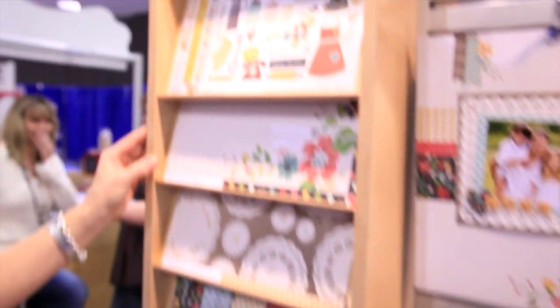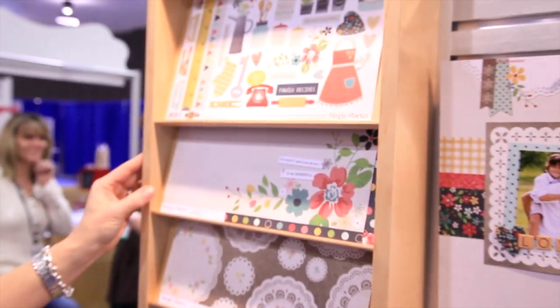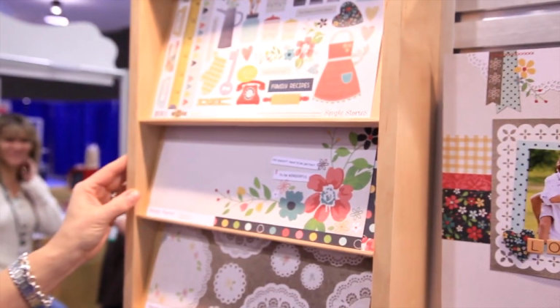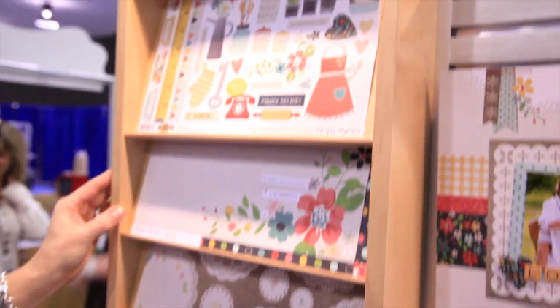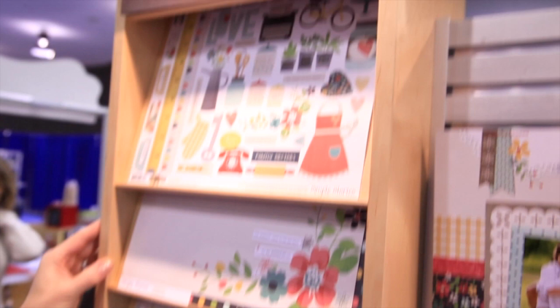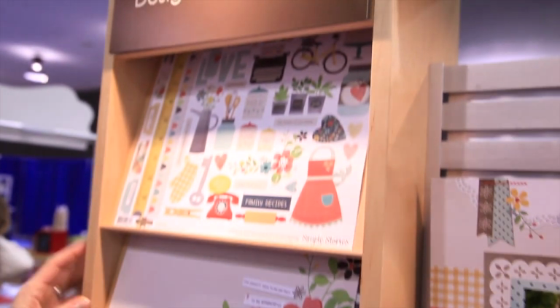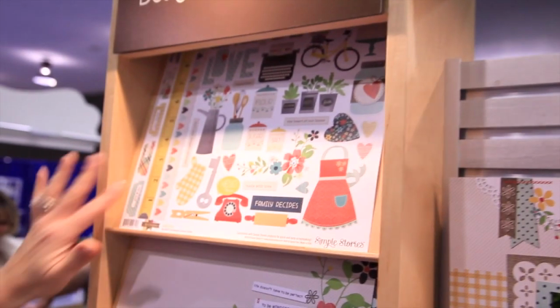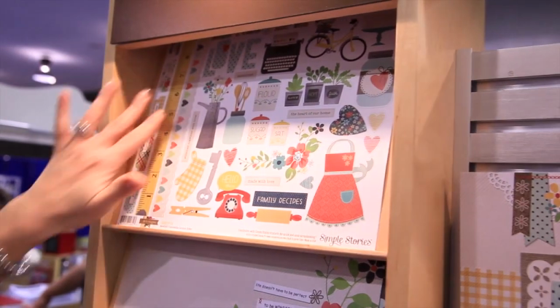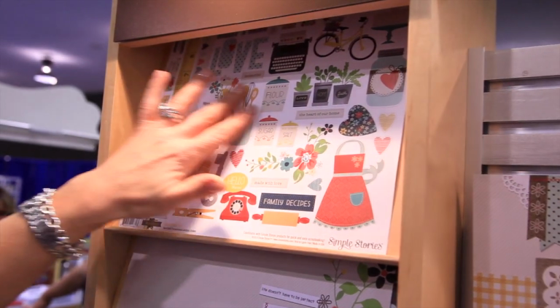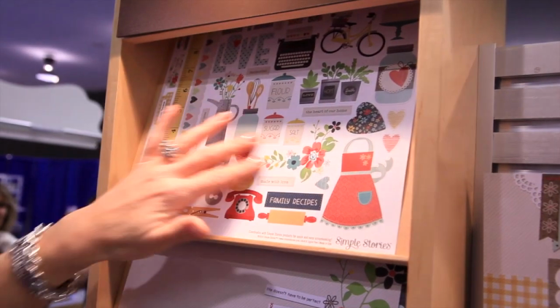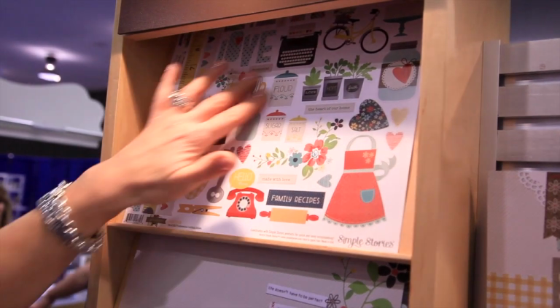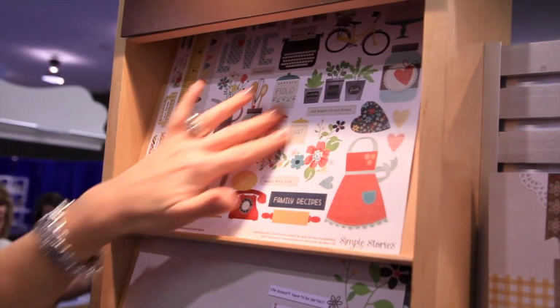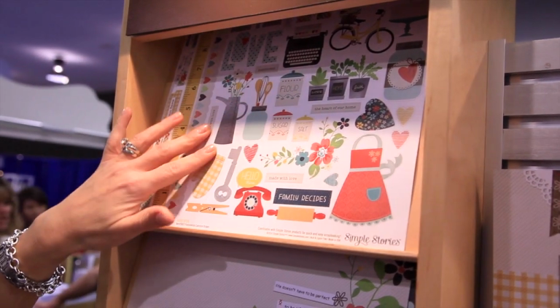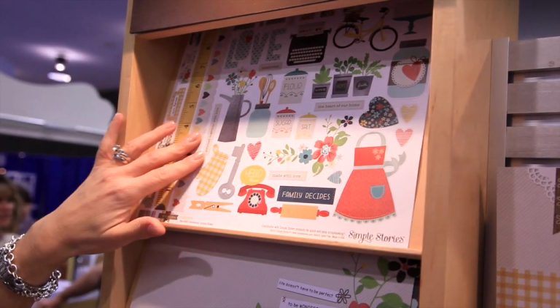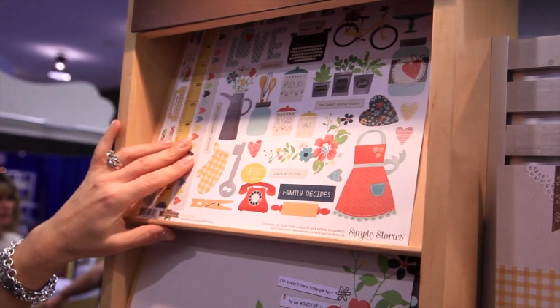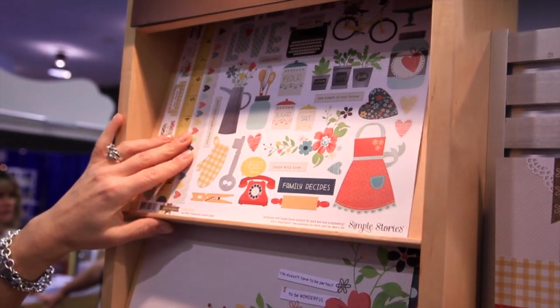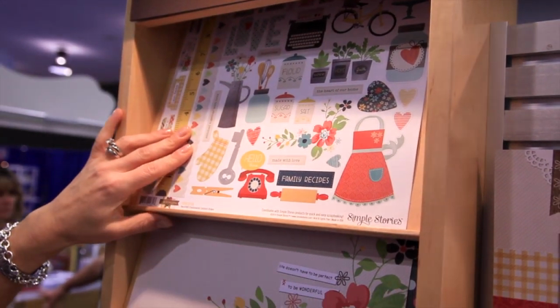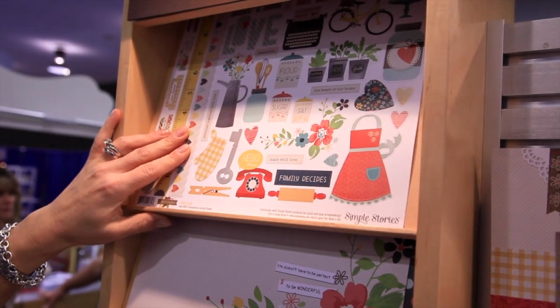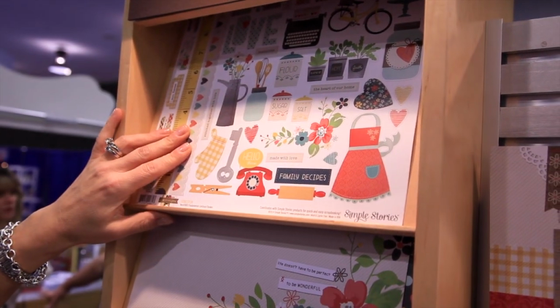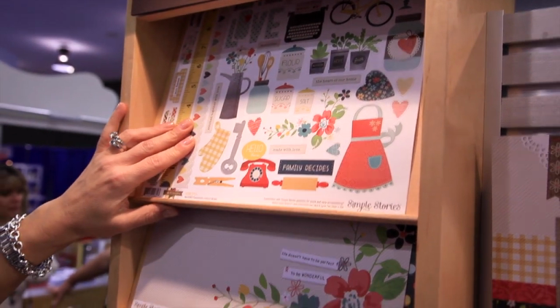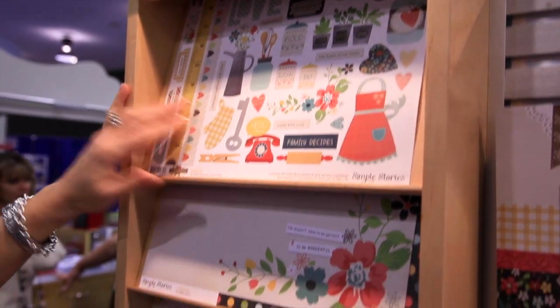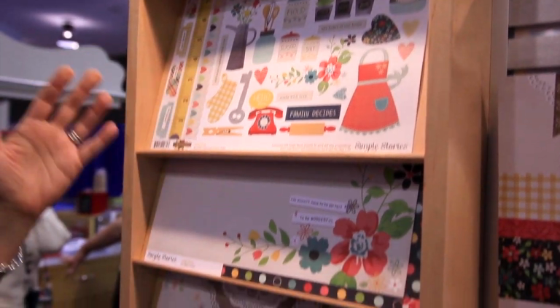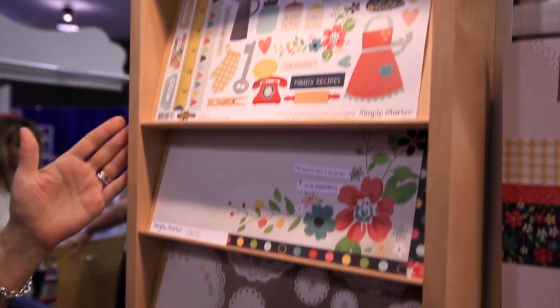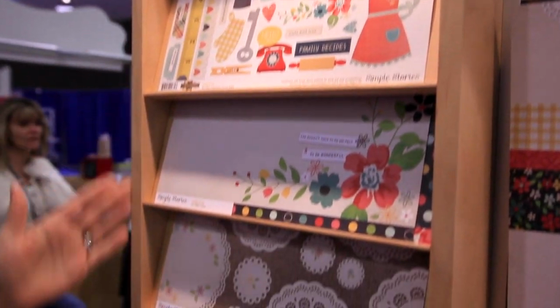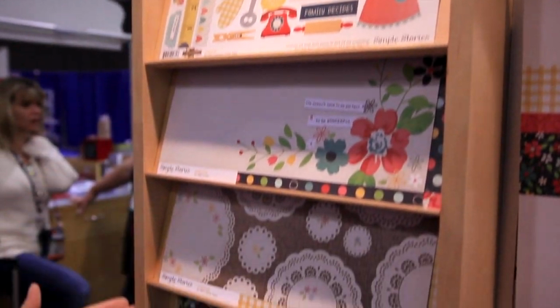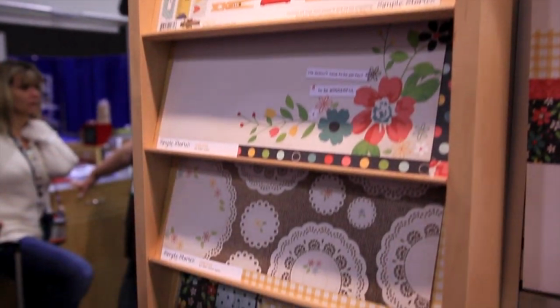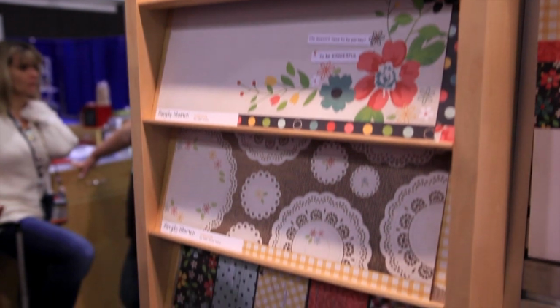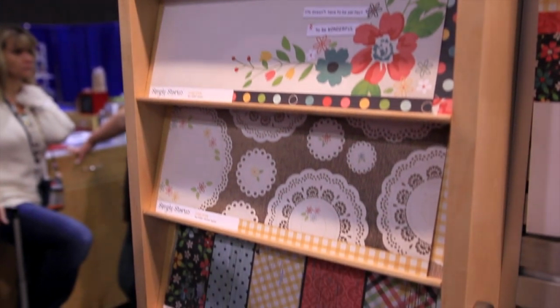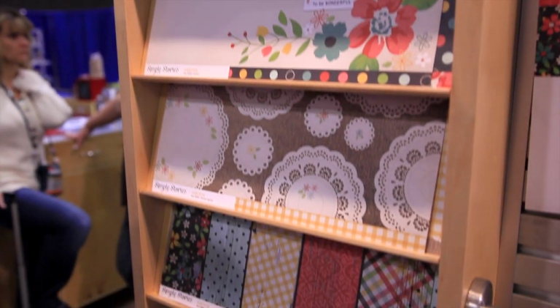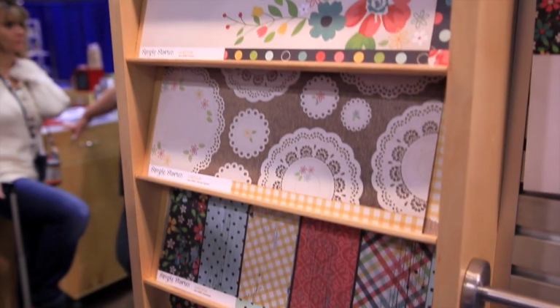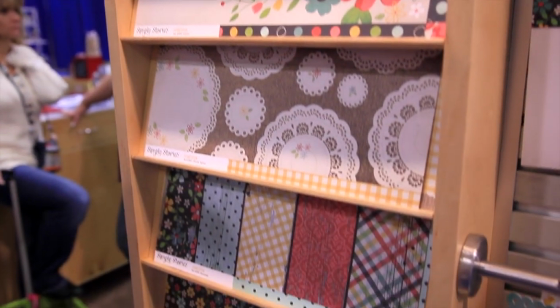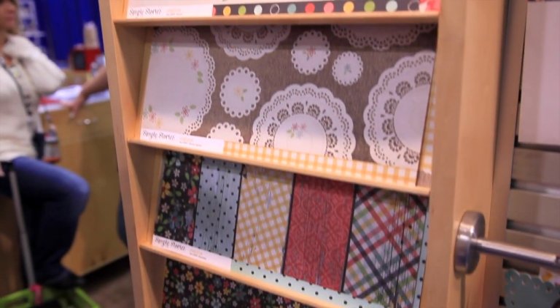Over here we have our fundamental stickers, so we see that cooking and recipe element in there again, and then of course our 12 by 12 papers.